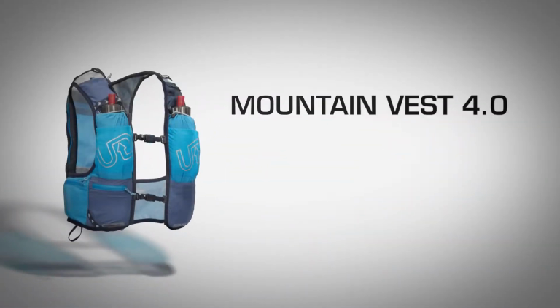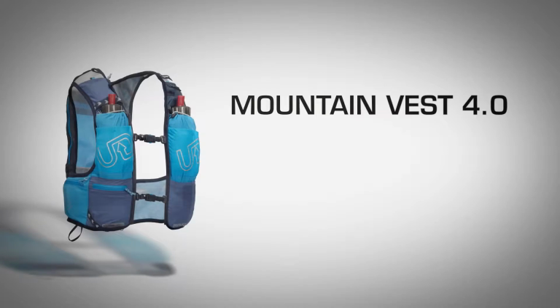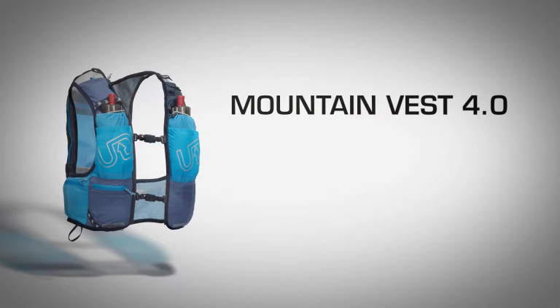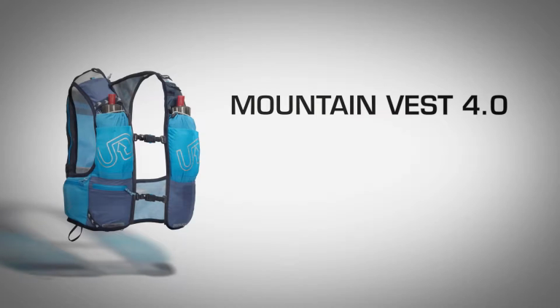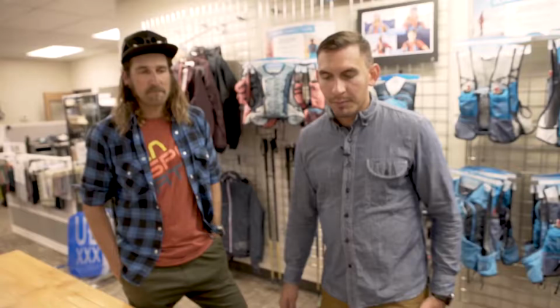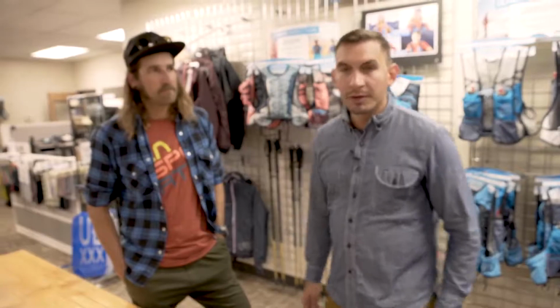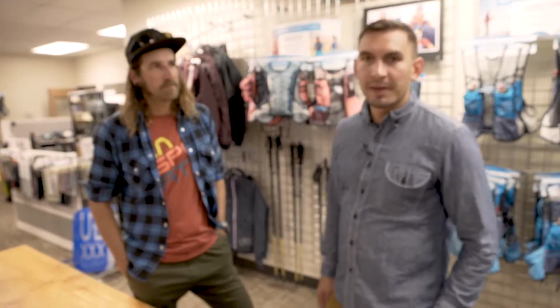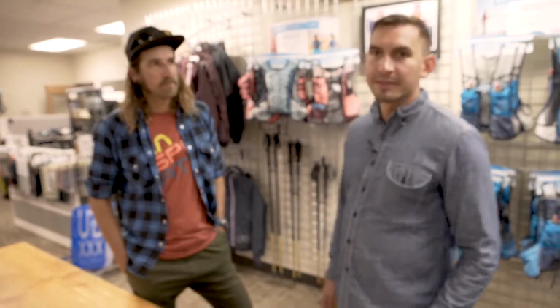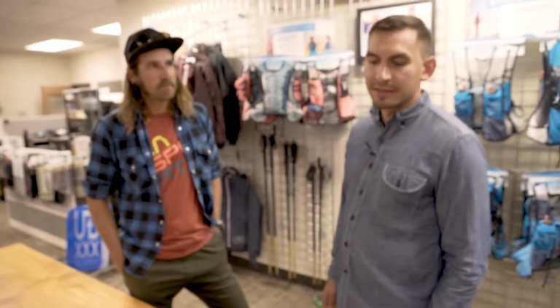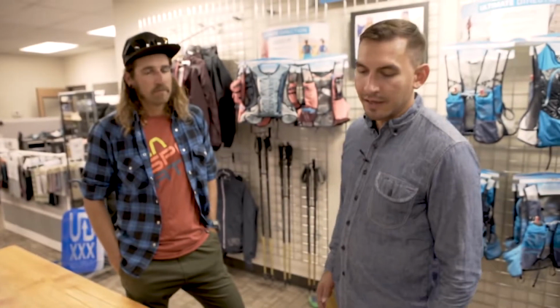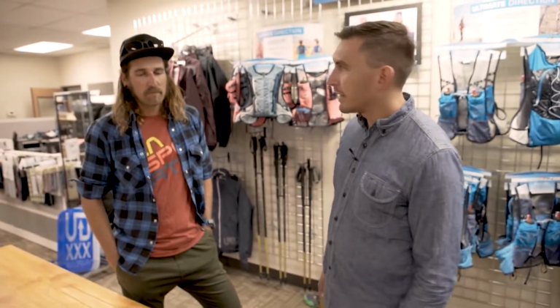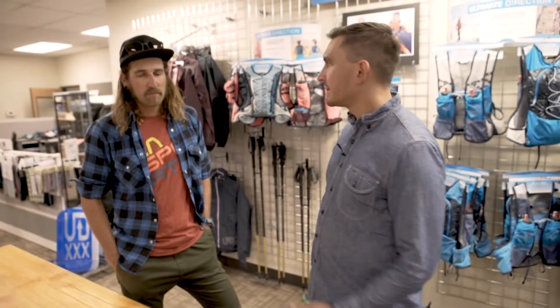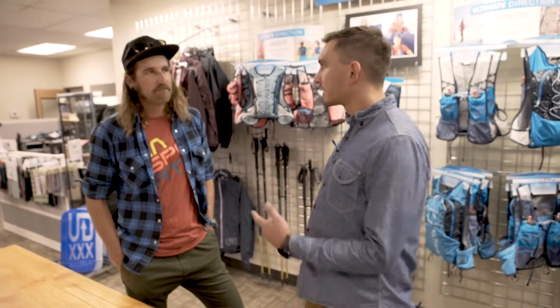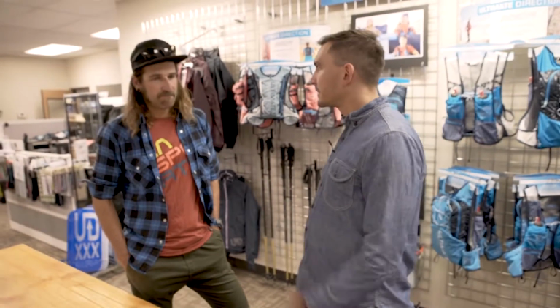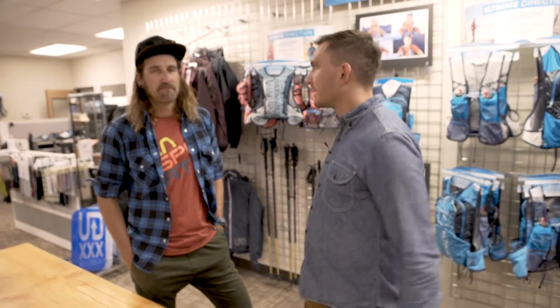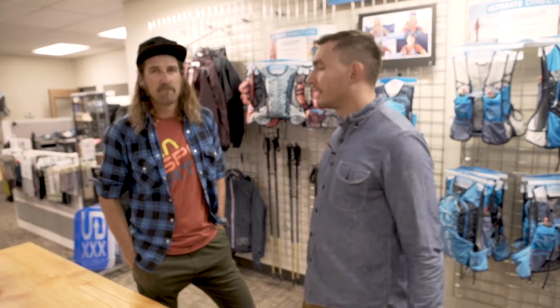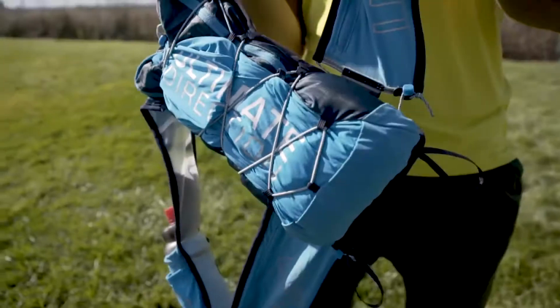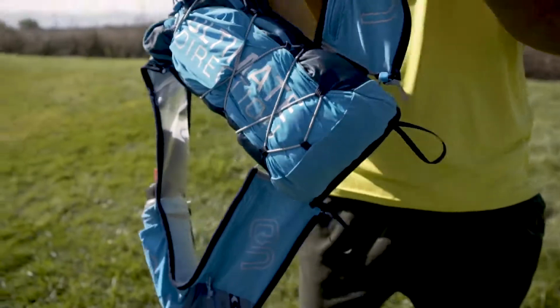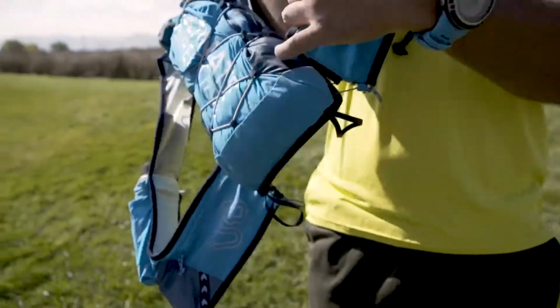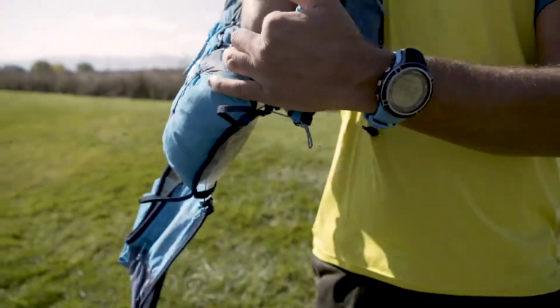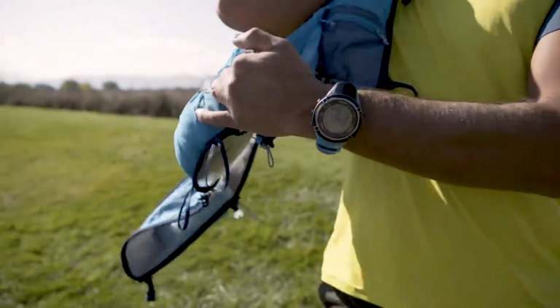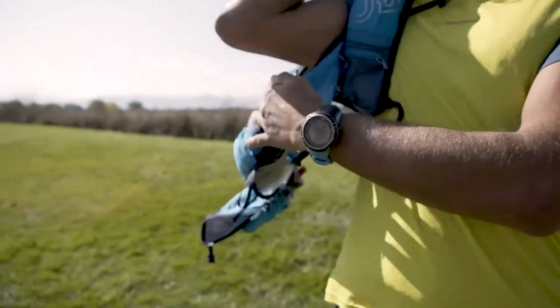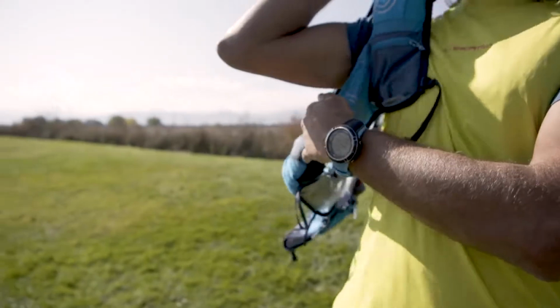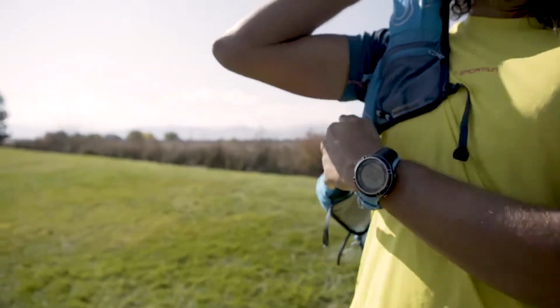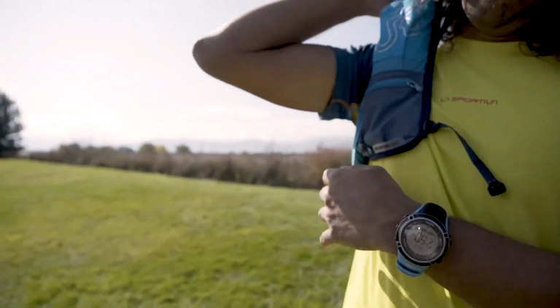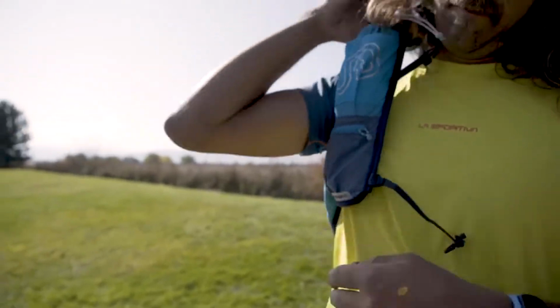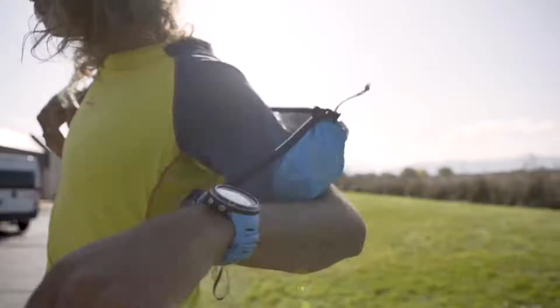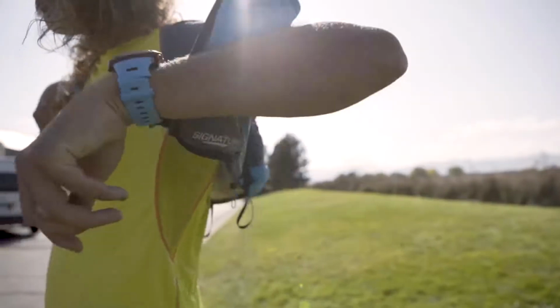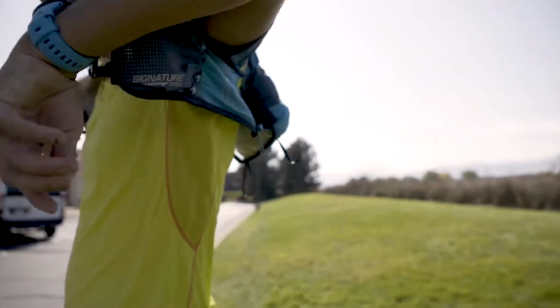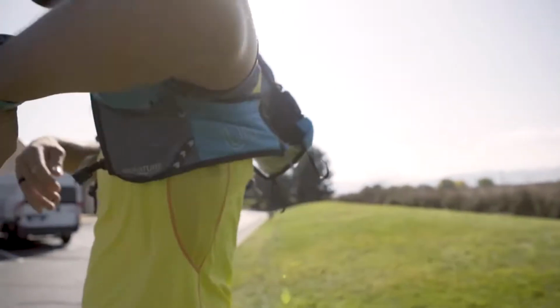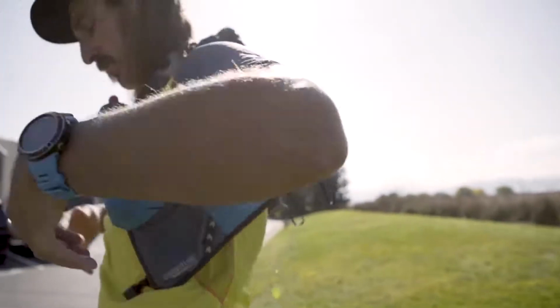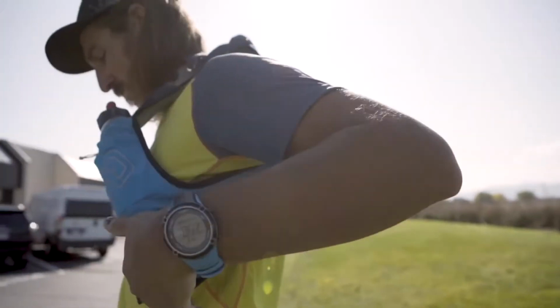Hey guys, I'm Anders Mavis, hanging out with Anton Kropitschka today. We're going to talk about the Signature Series Mountain Vest 4.0.